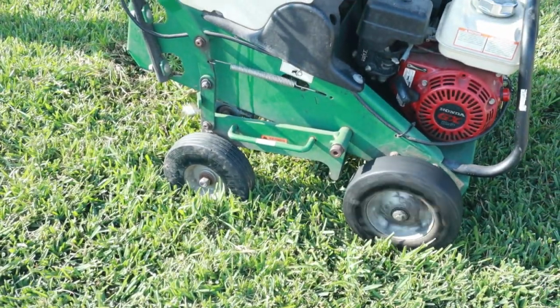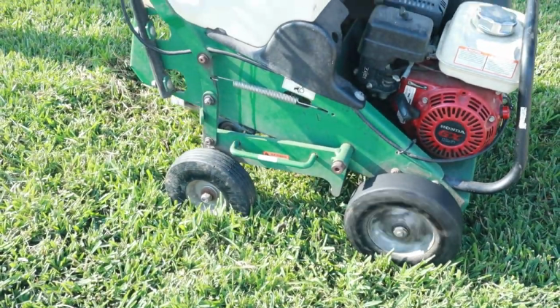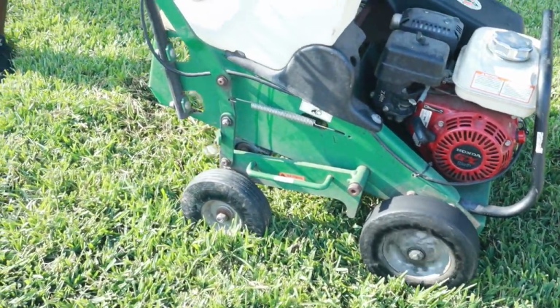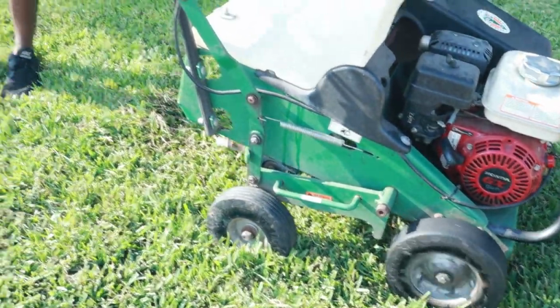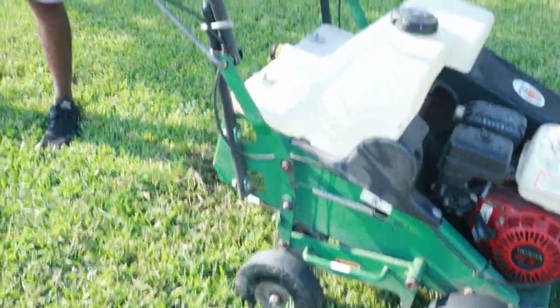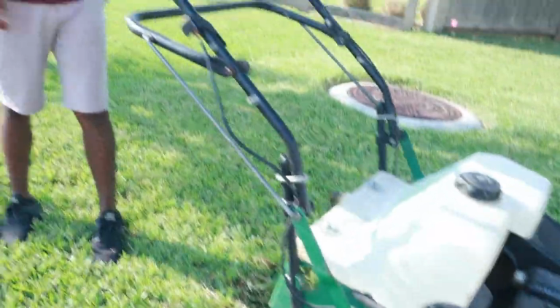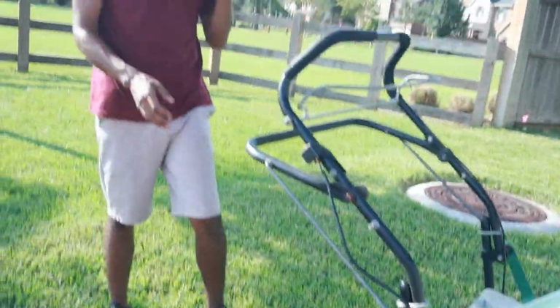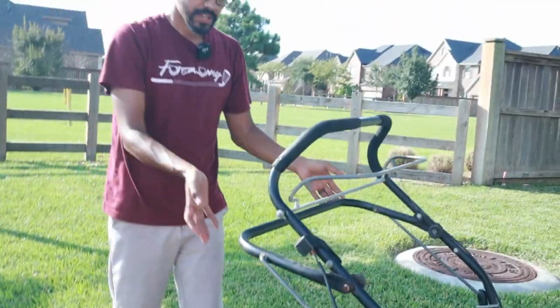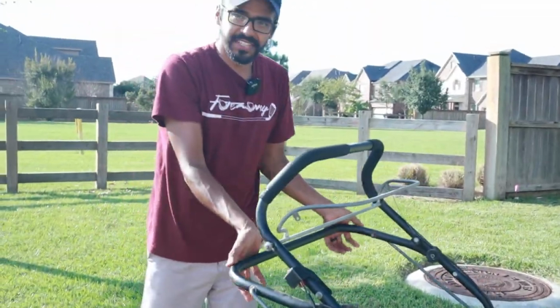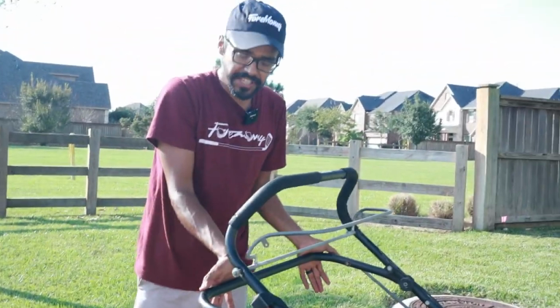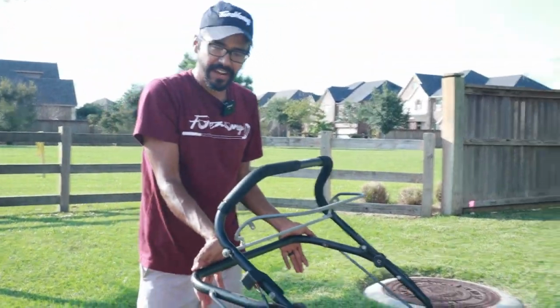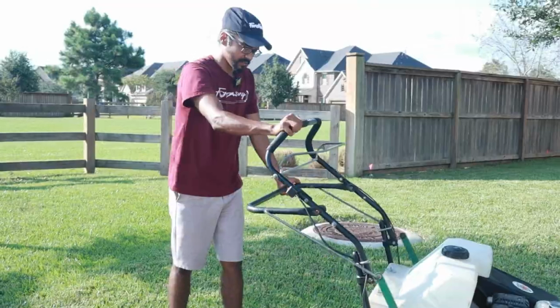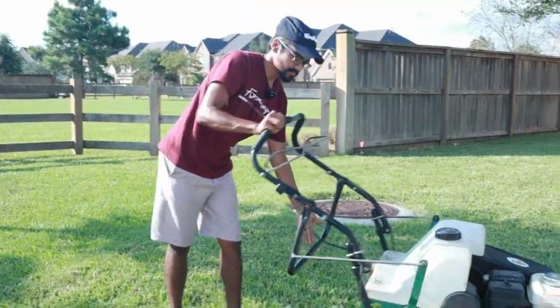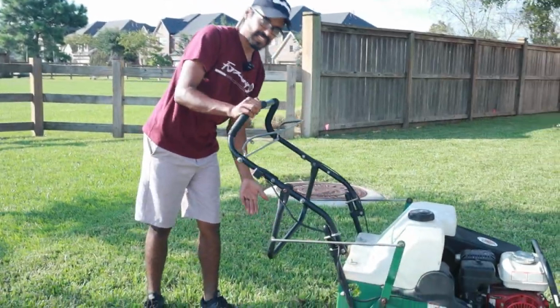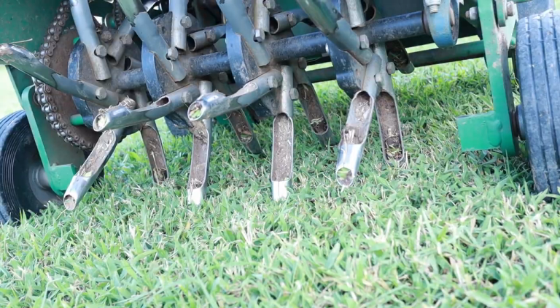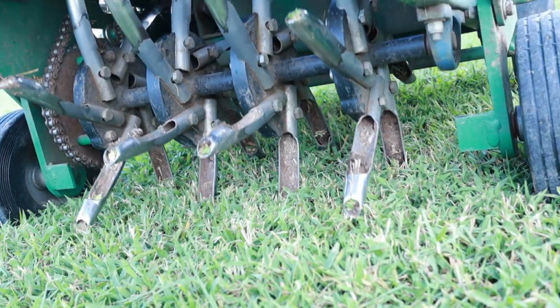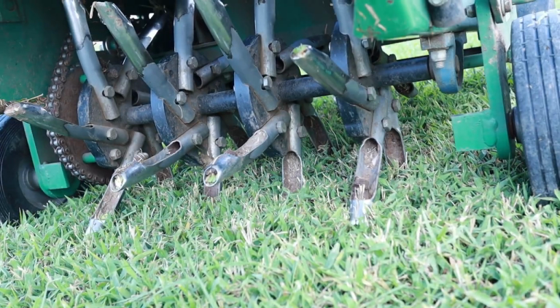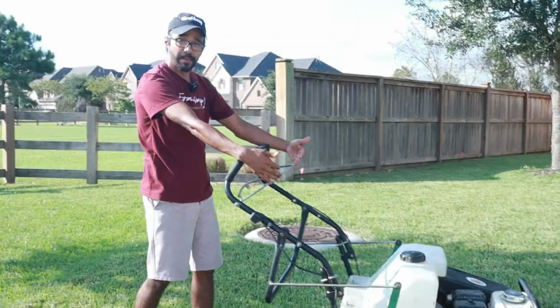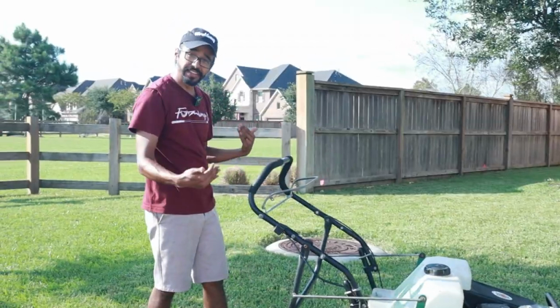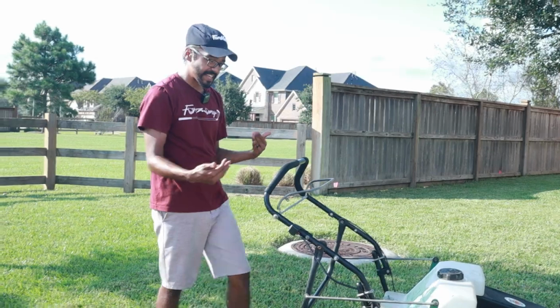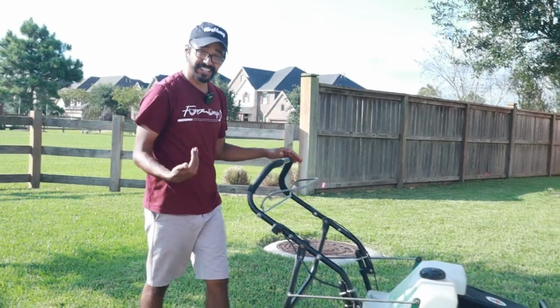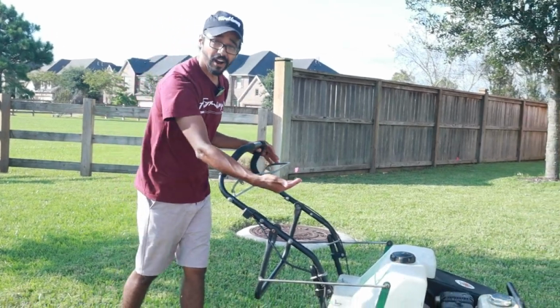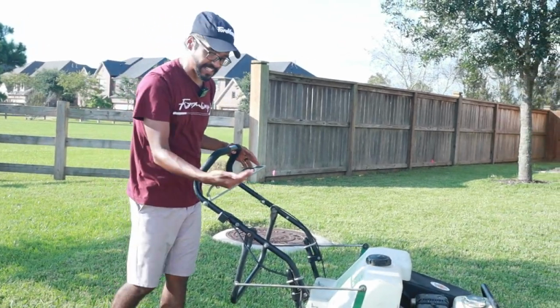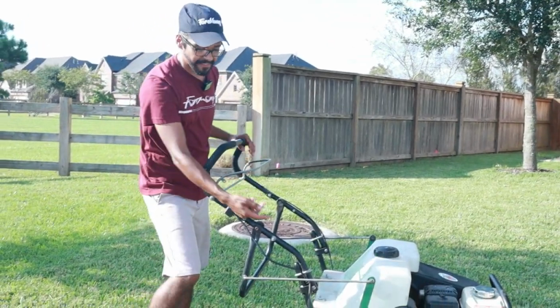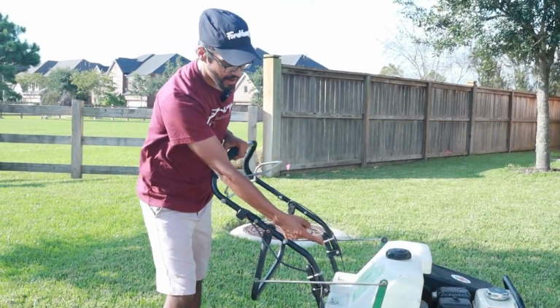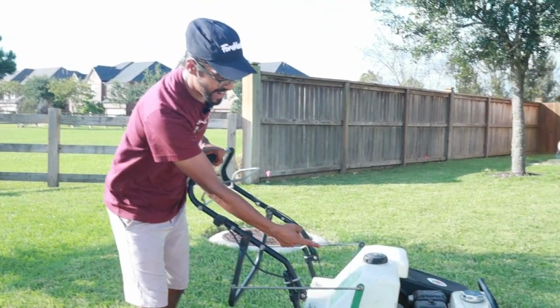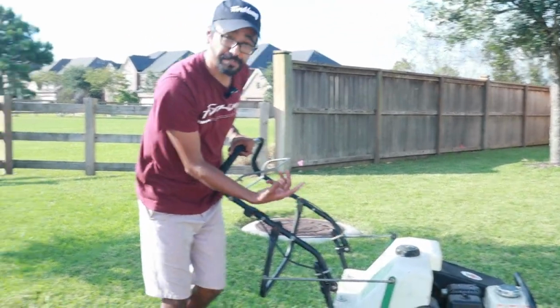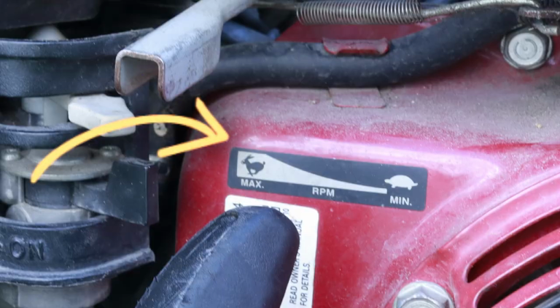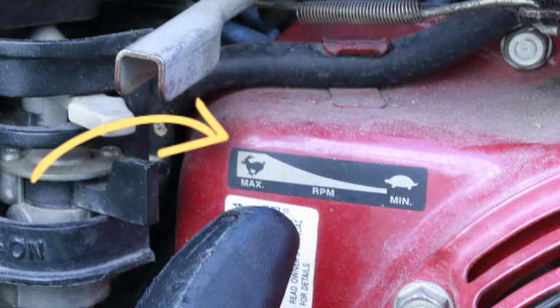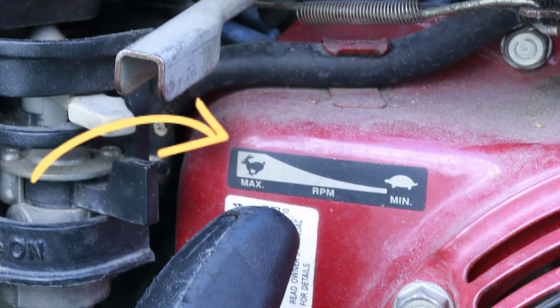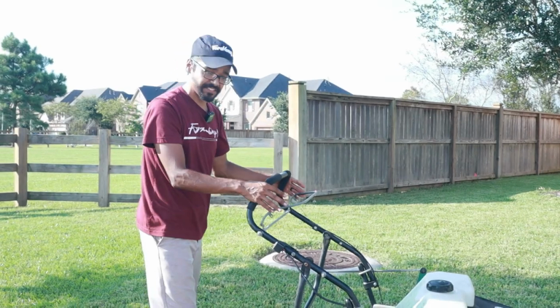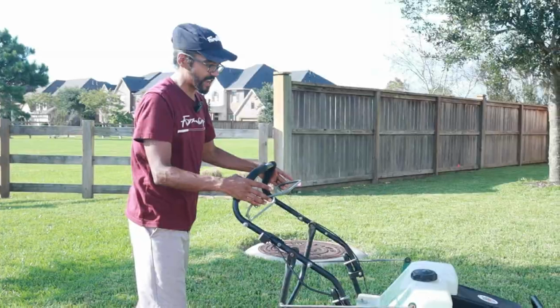Once I push this lever down, the tines are now in the ground. So when I pull this it's going to take off, and since I have it on the highest speed setting it's going to go pretty fast. Check this out.